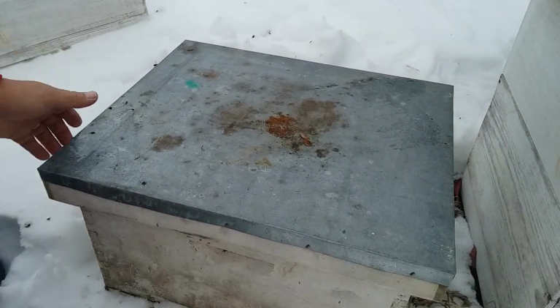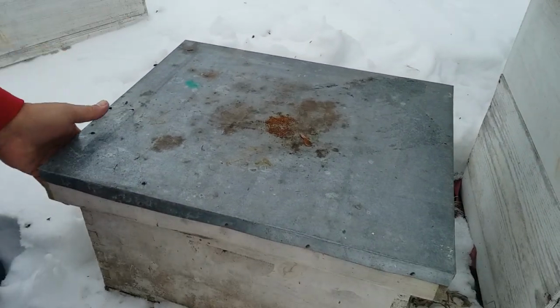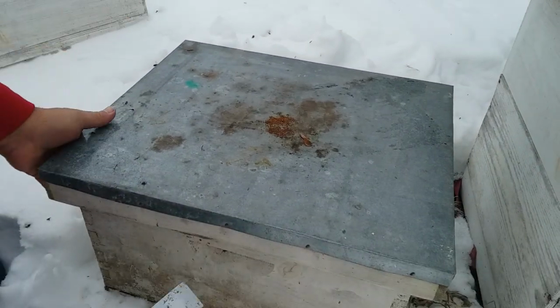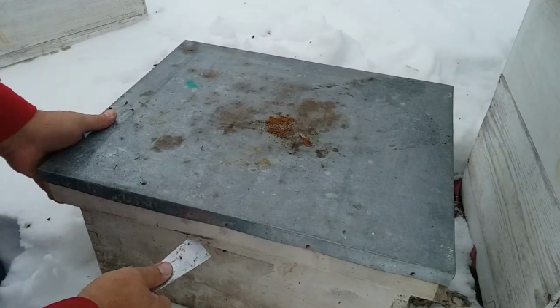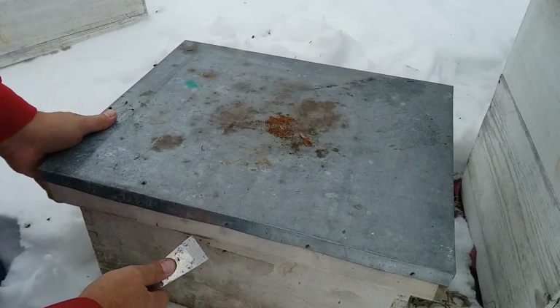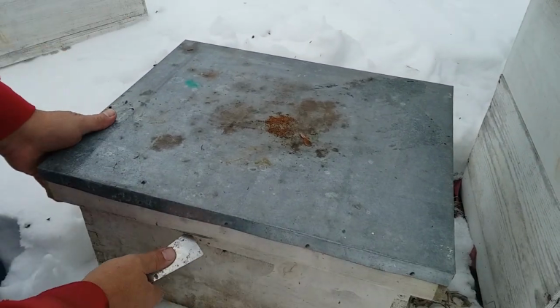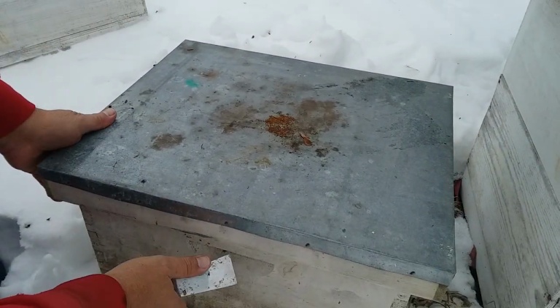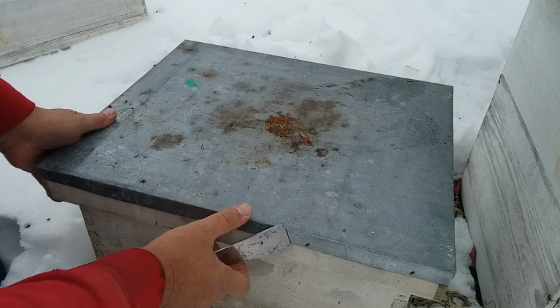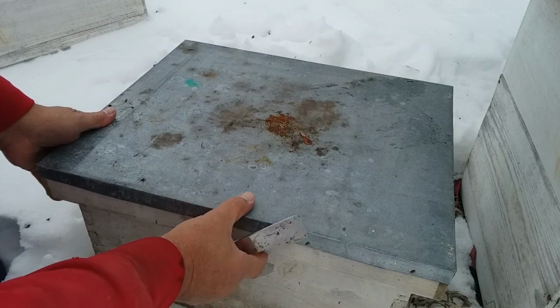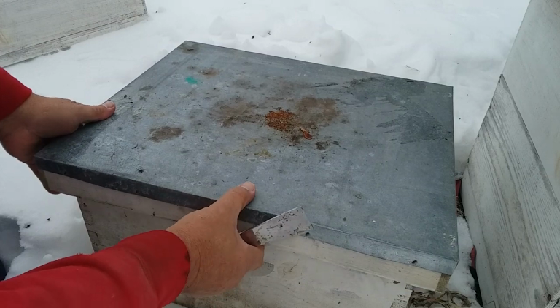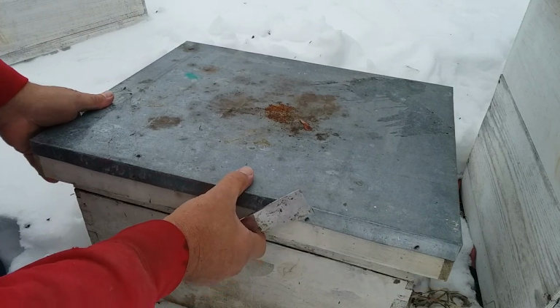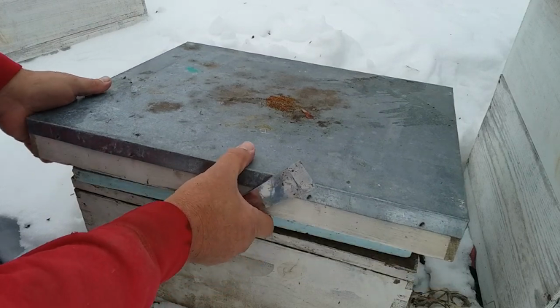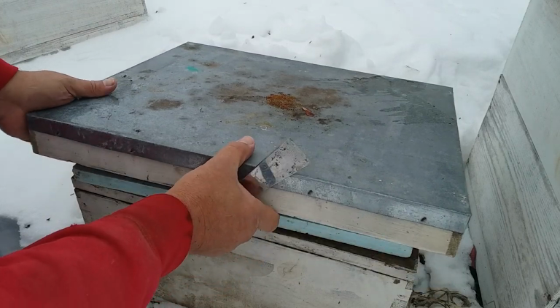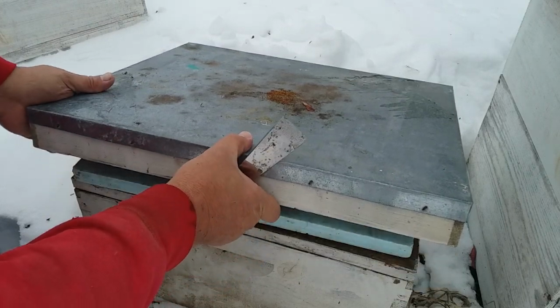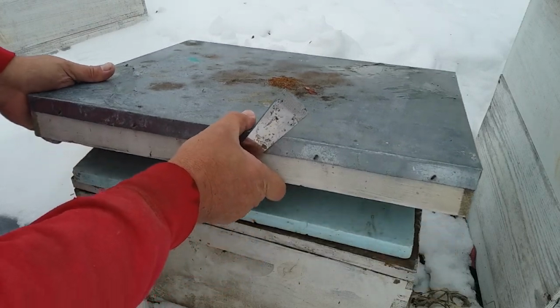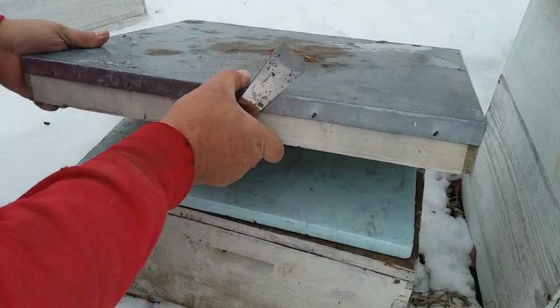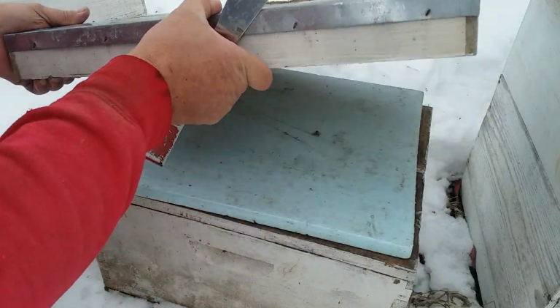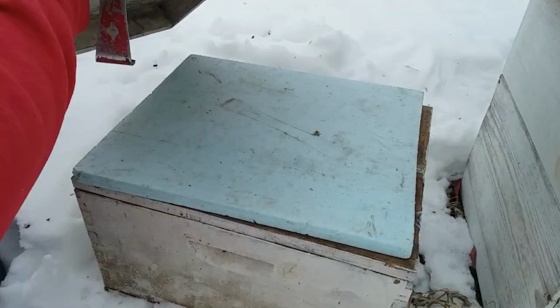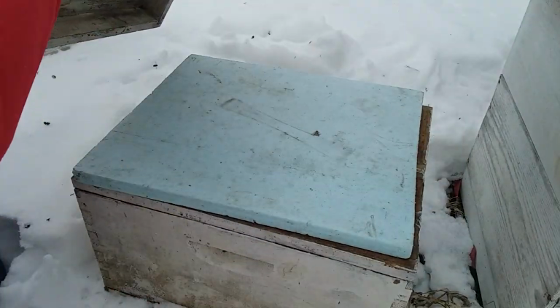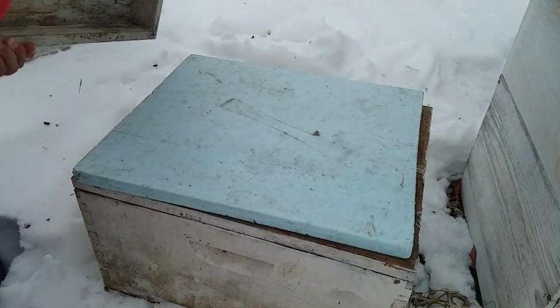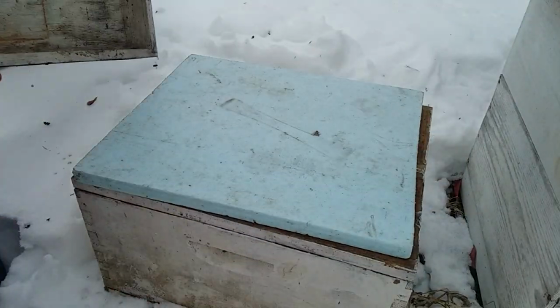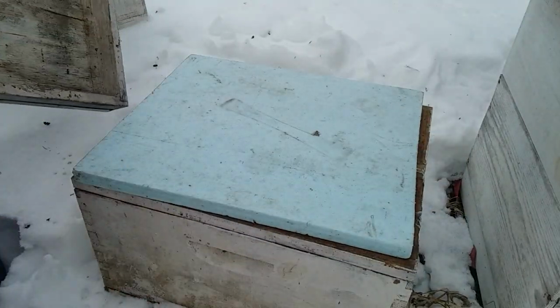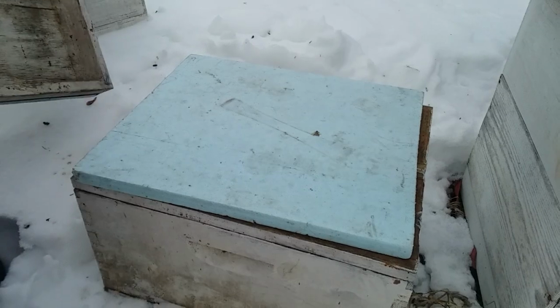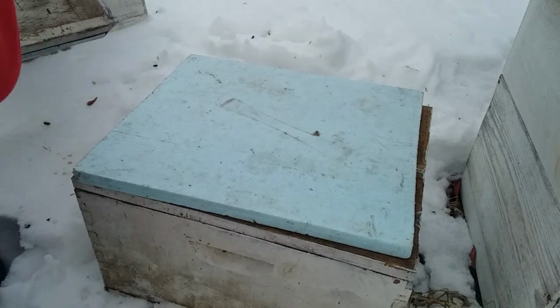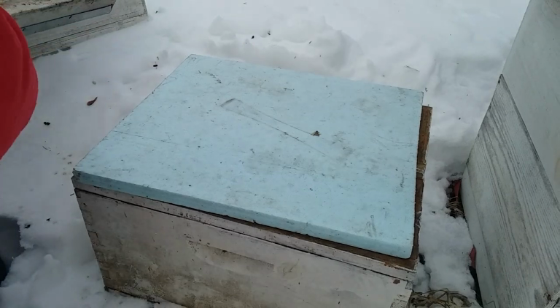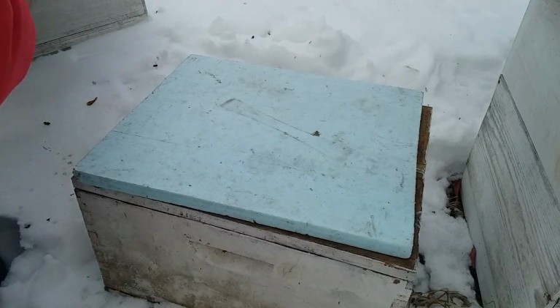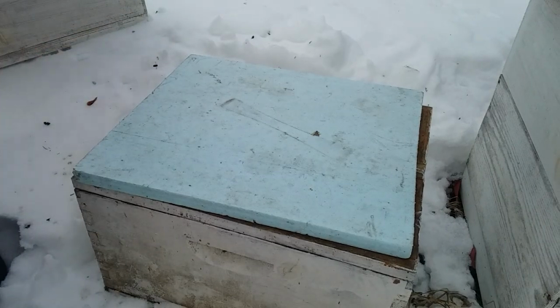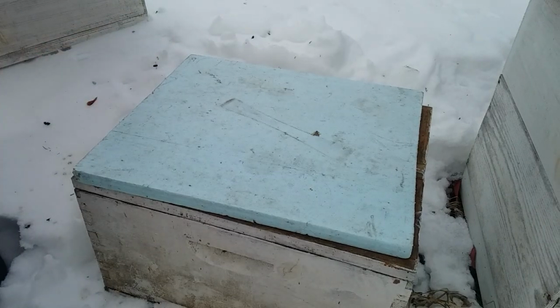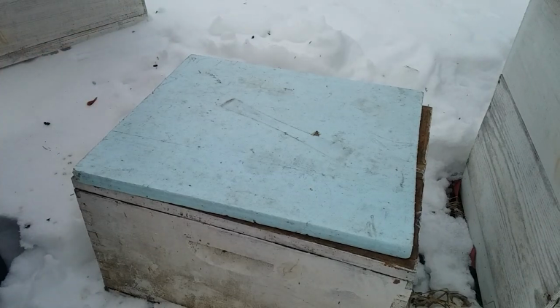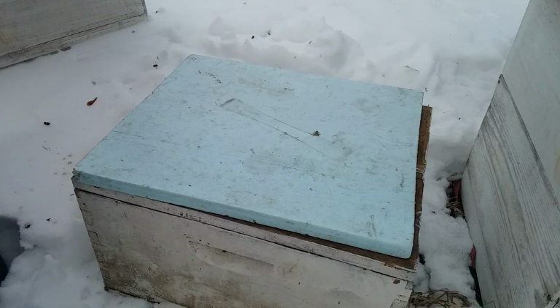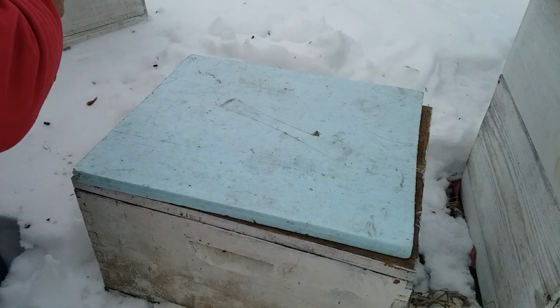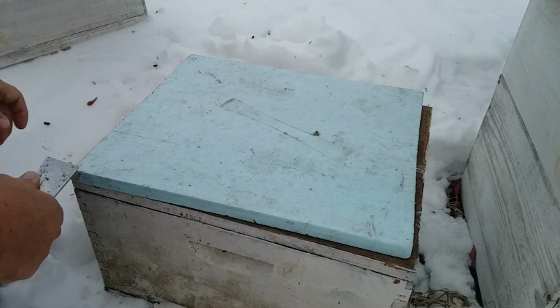I have a 10-frame box with two five-framers side by side. I haven't seen what's in this yet, but this one does have insulation. I'm hoping they look a little better.